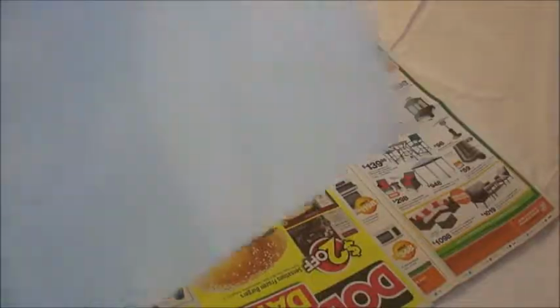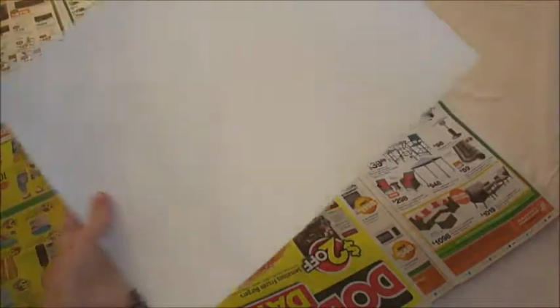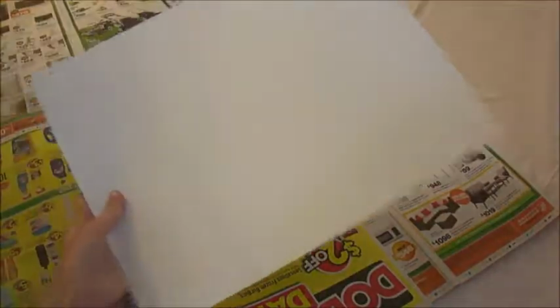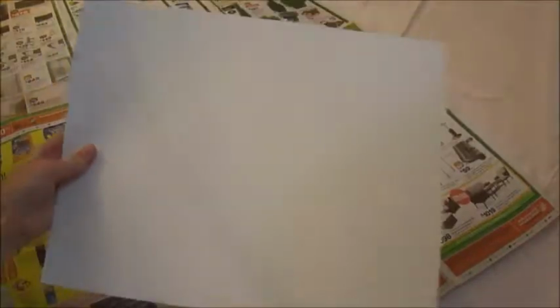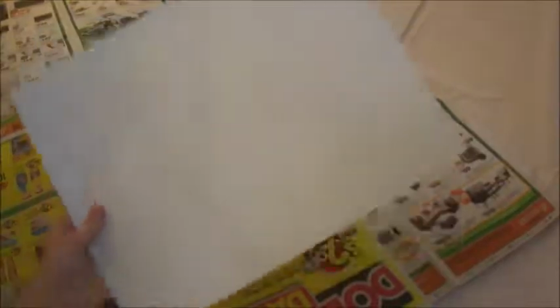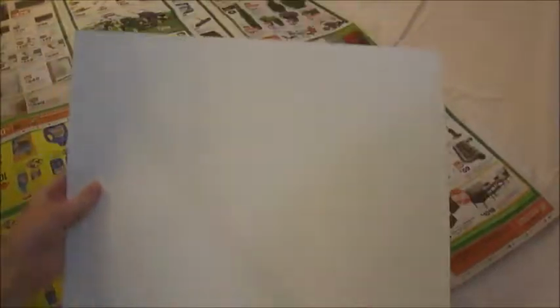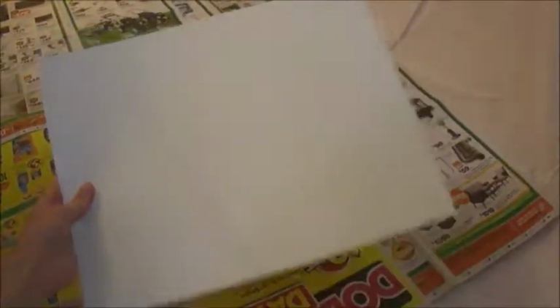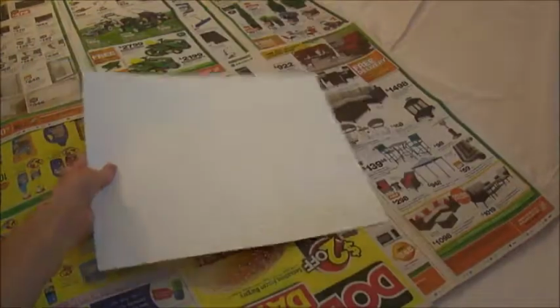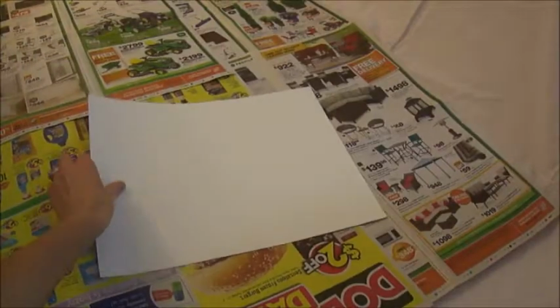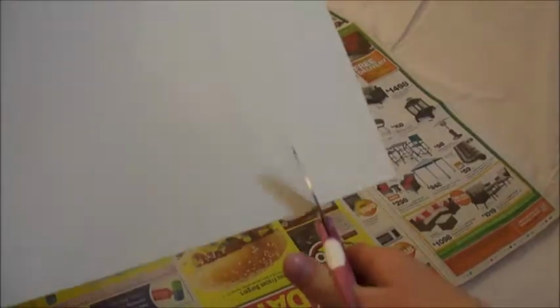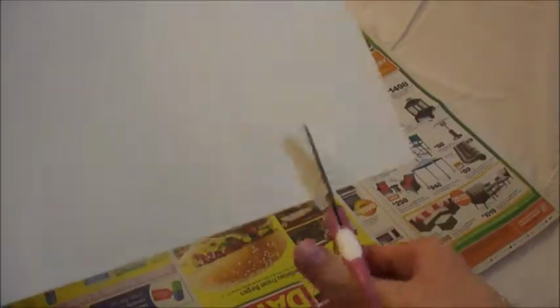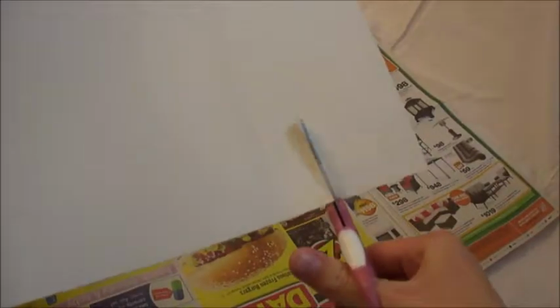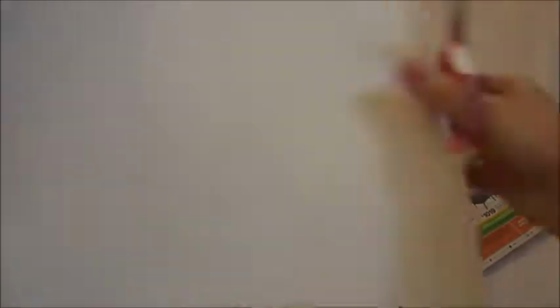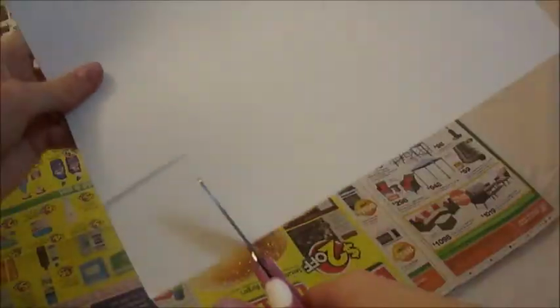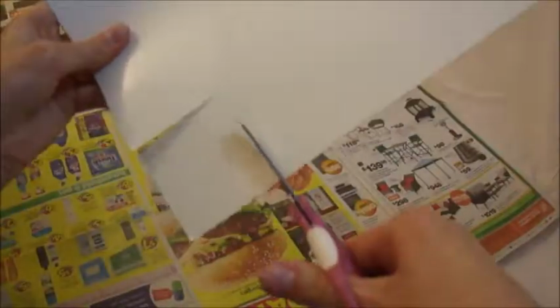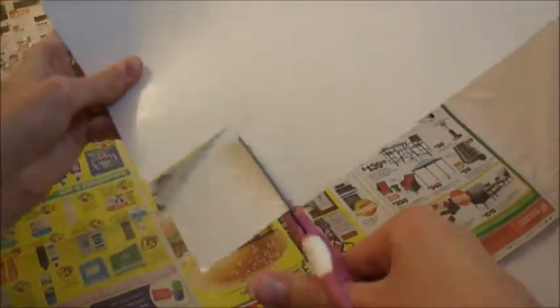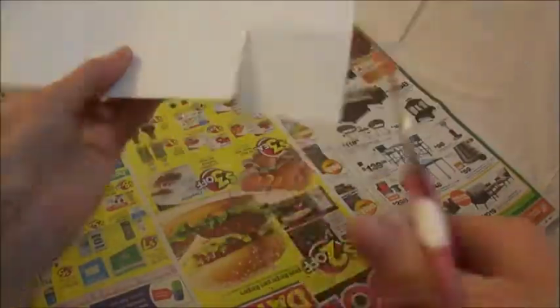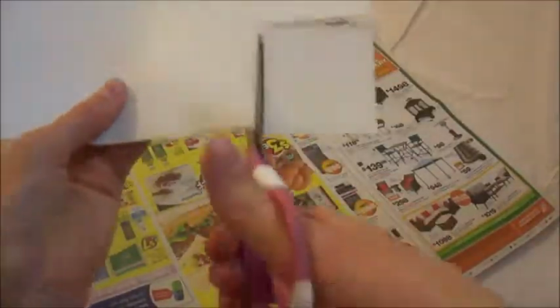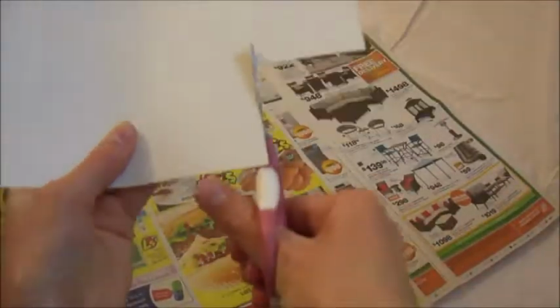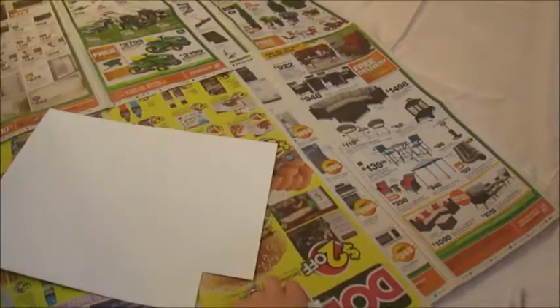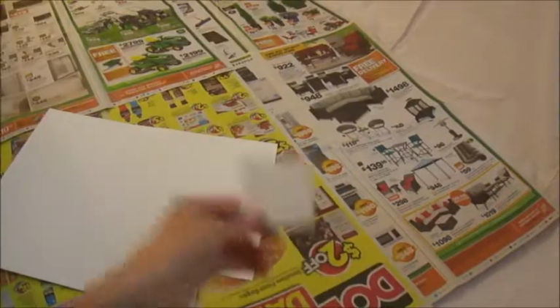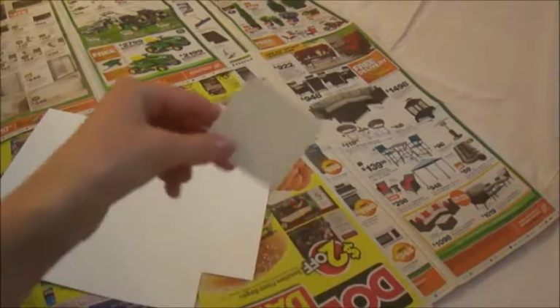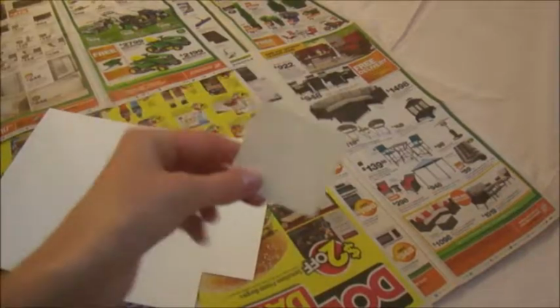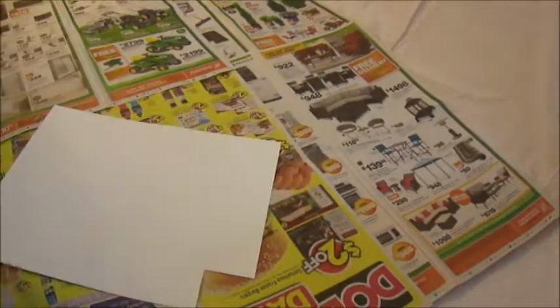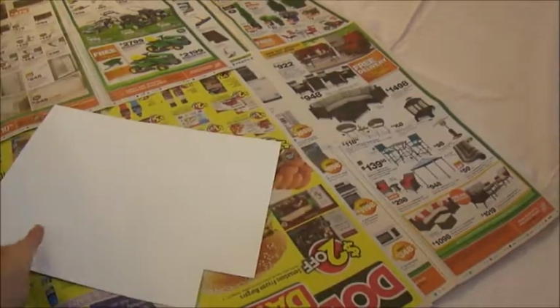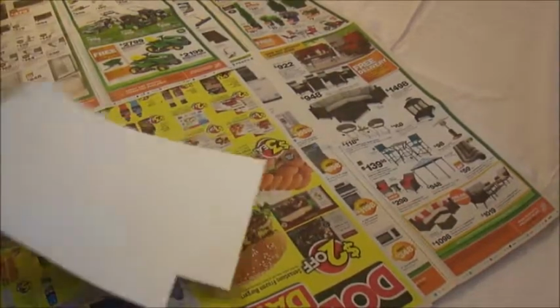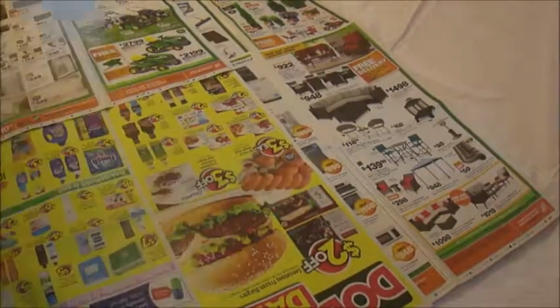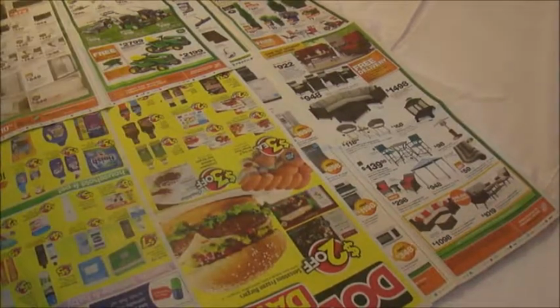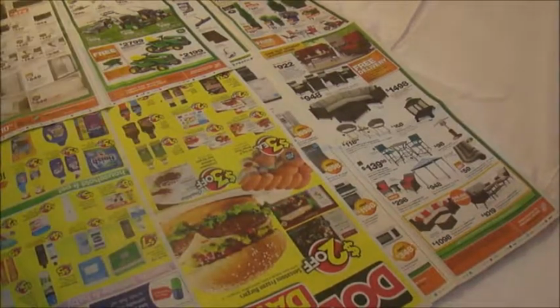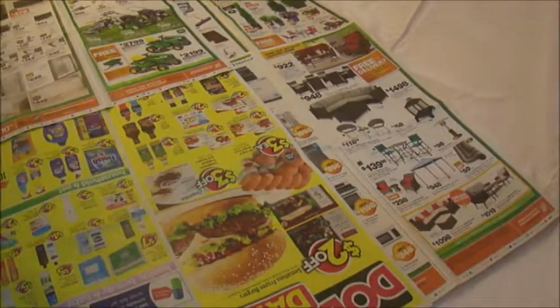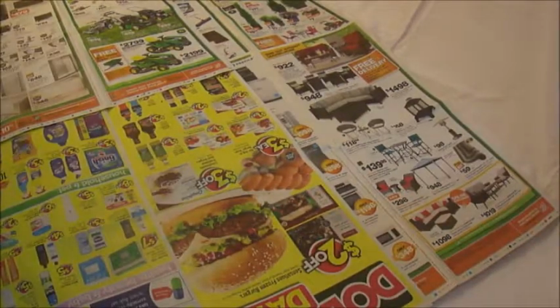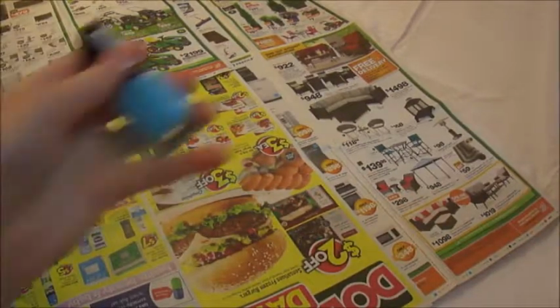You'll want to start with a piece of card stock or any thick piece of paper. Cut a small square in the corner.